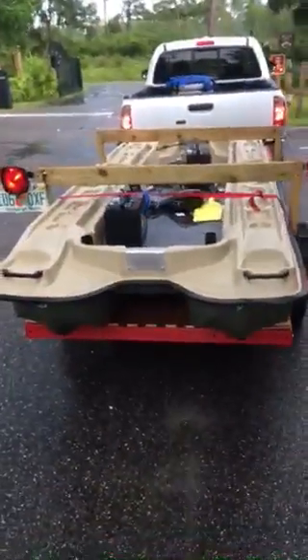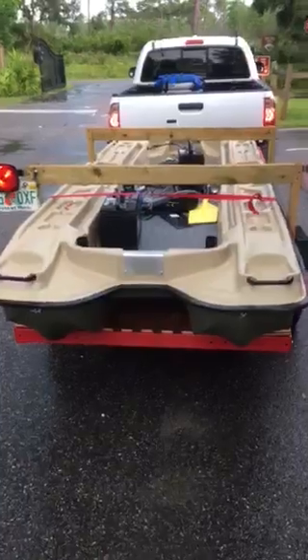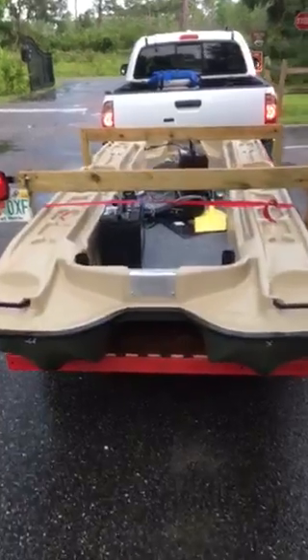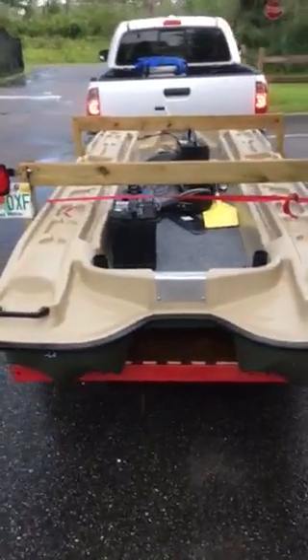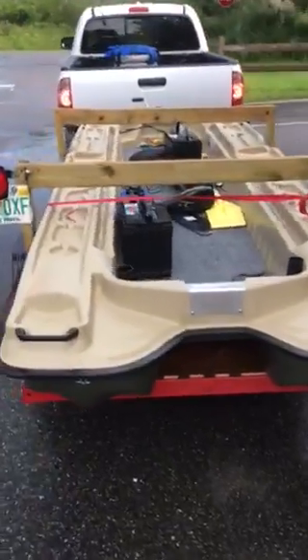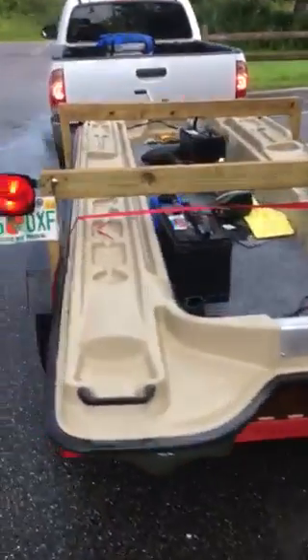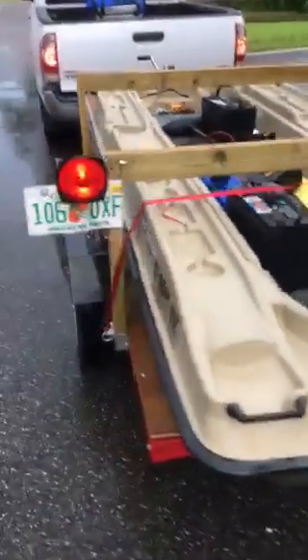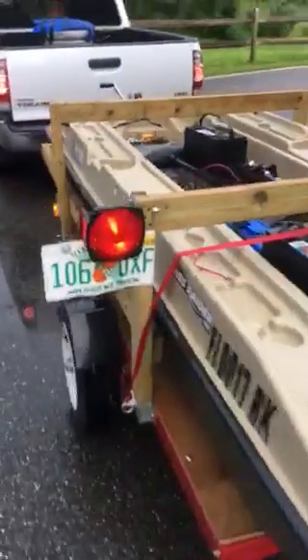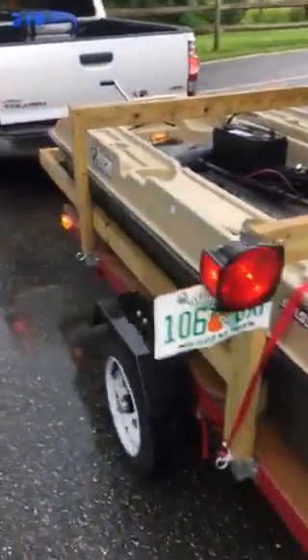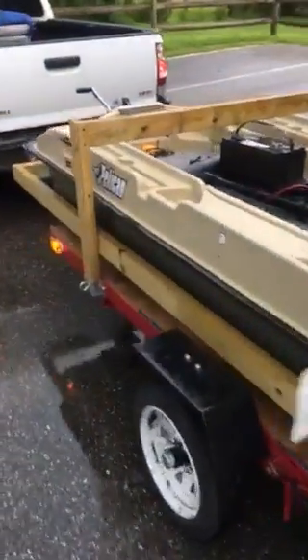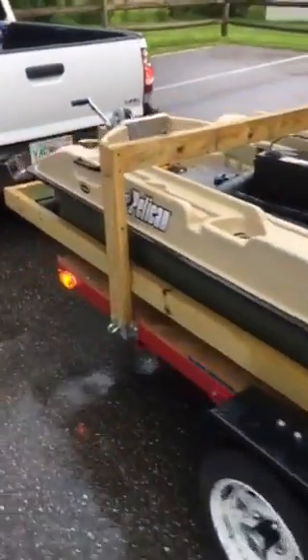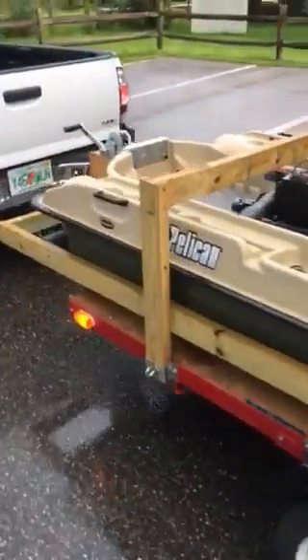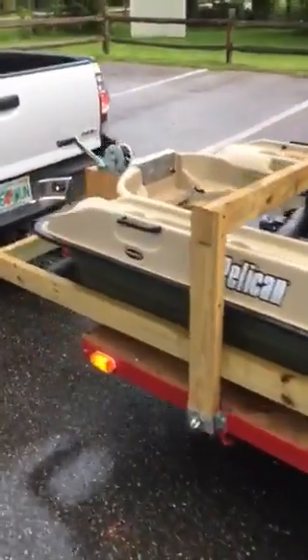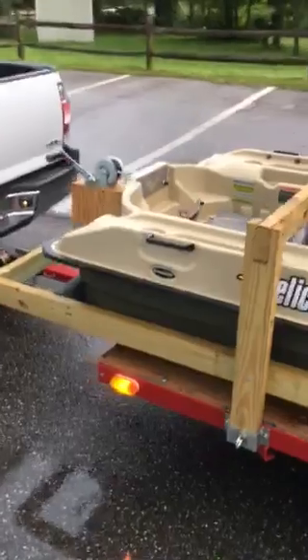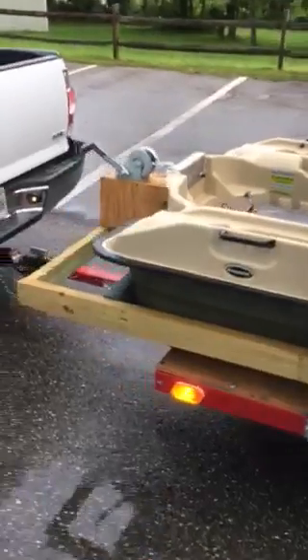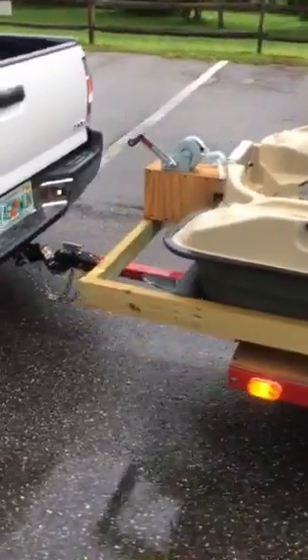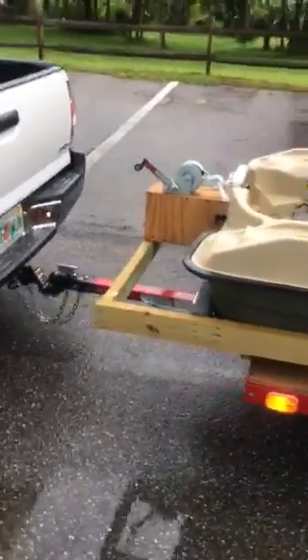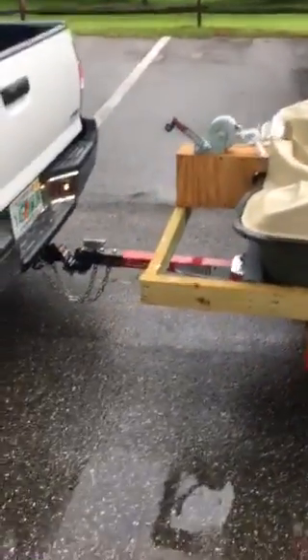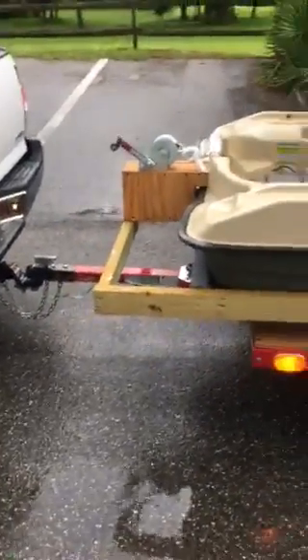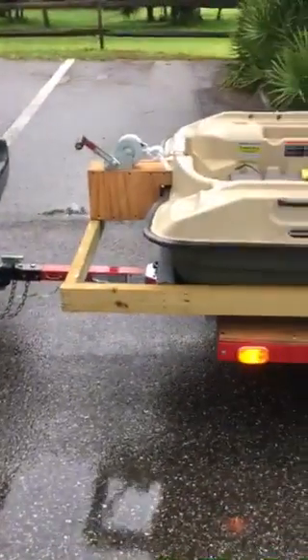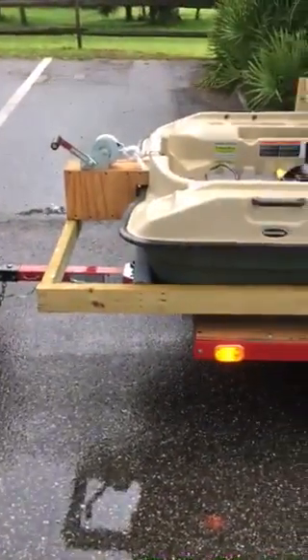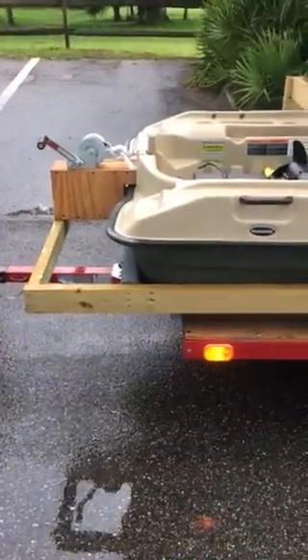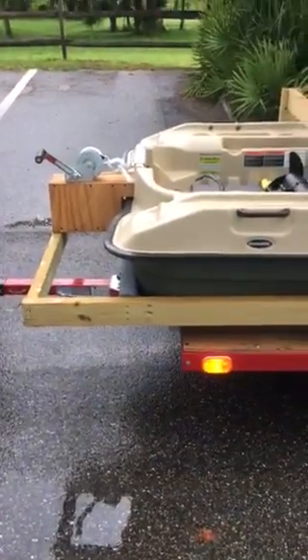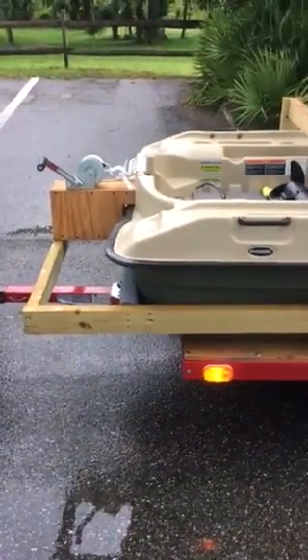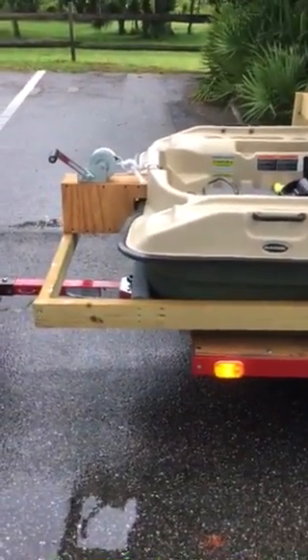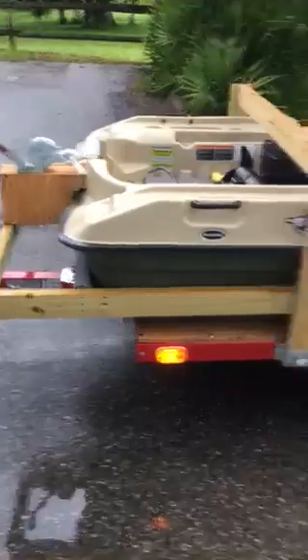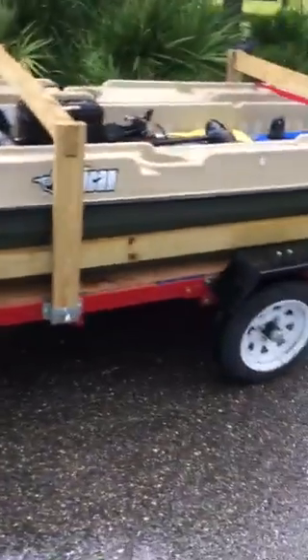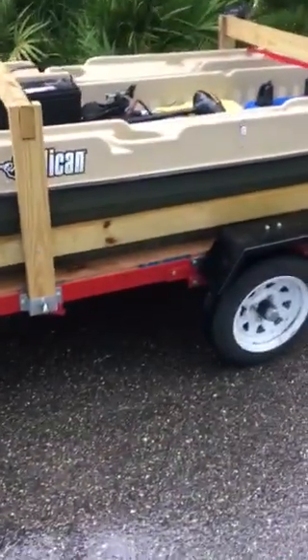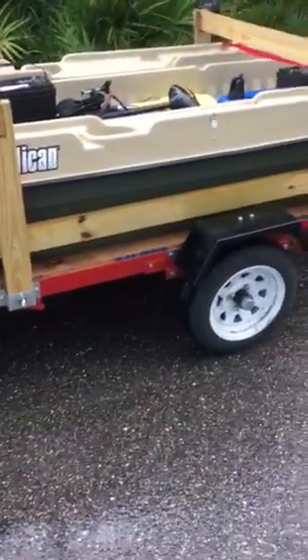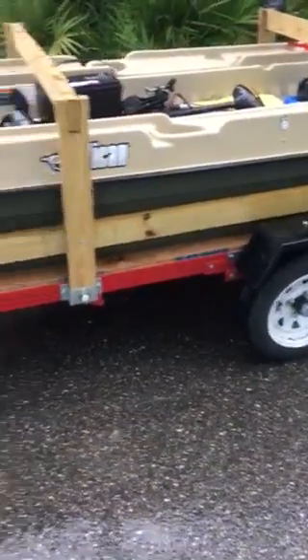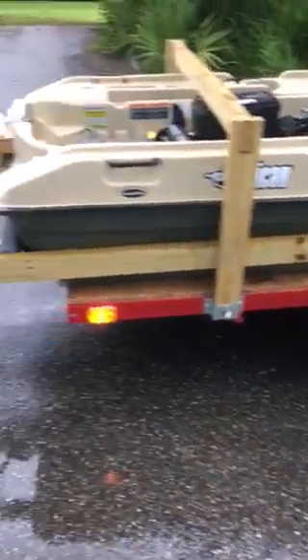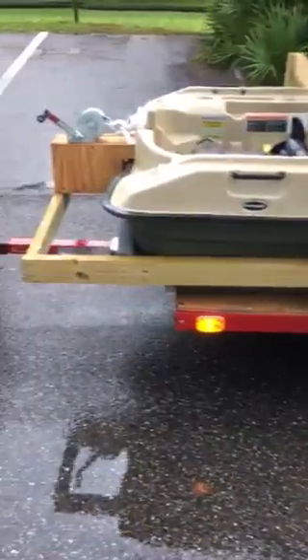So that's my Pelican Tenny. I built that trailer — it's a Harbor Freight trailer. I paid $175 because it was used. It folds up, but I don't need to fold it, so I put a piece of plywood across it.